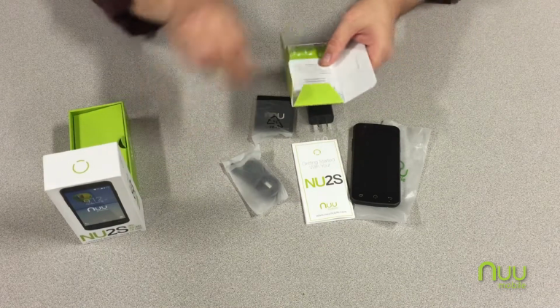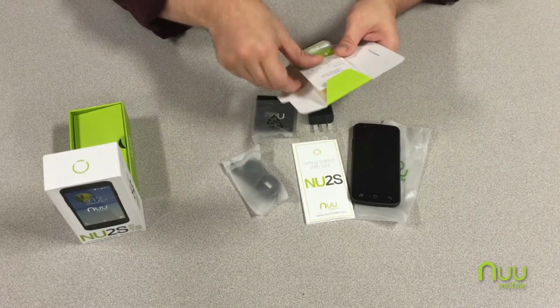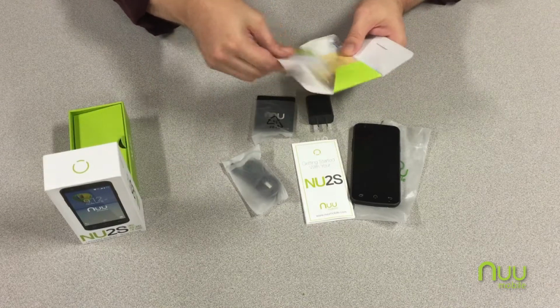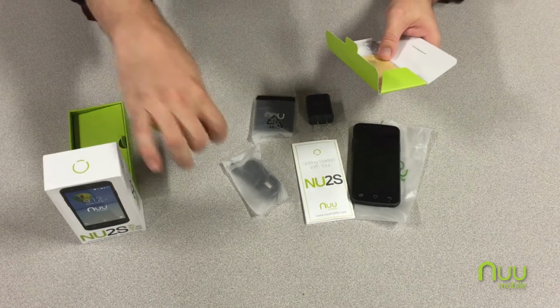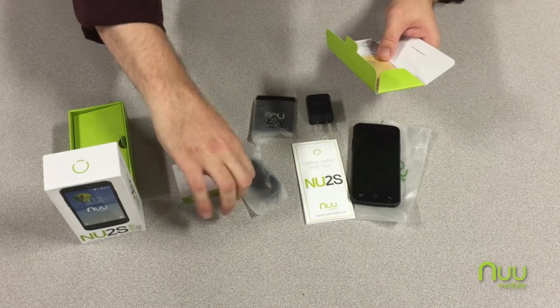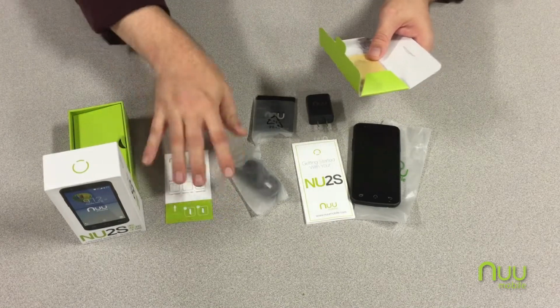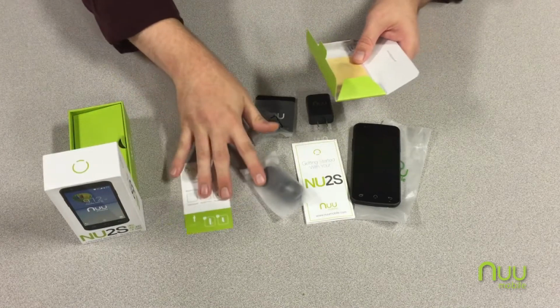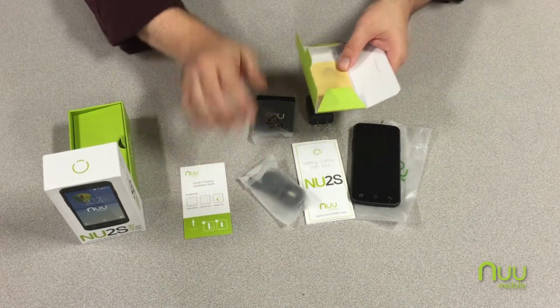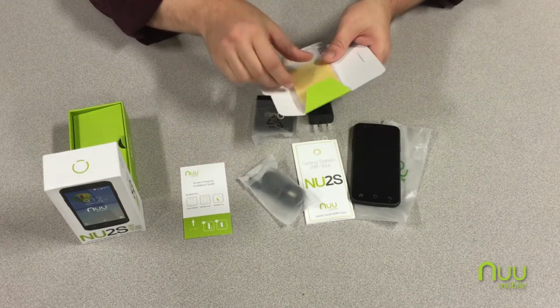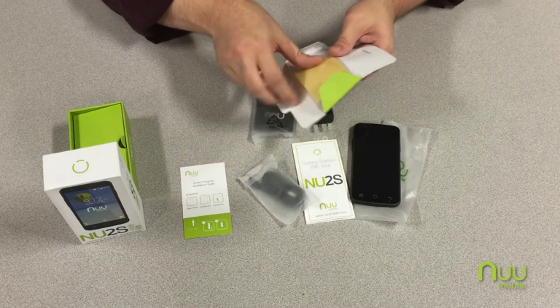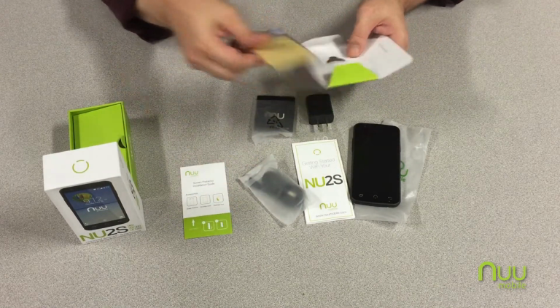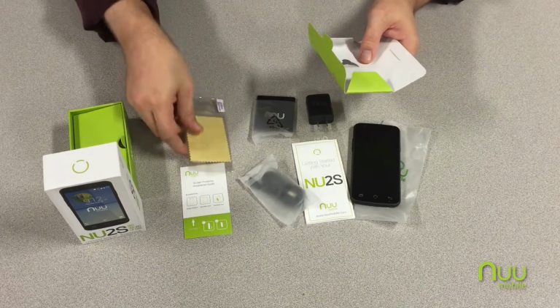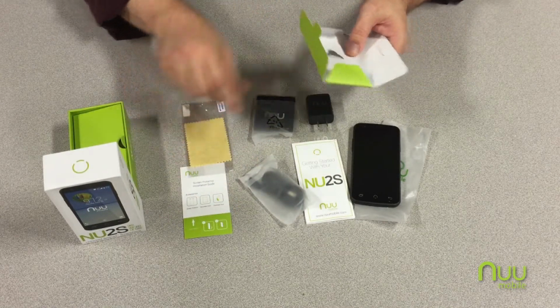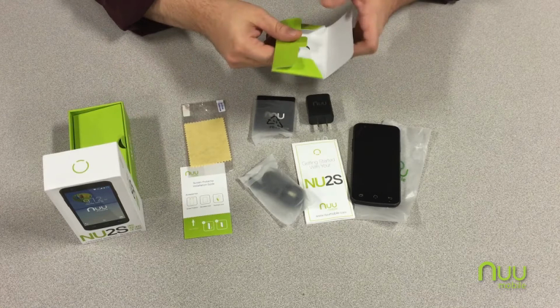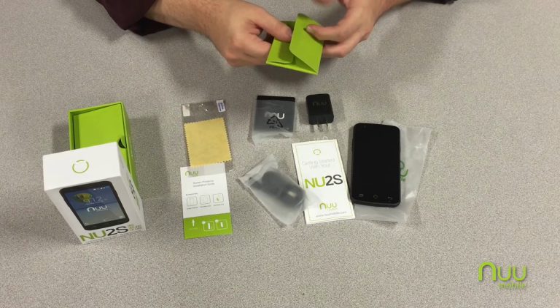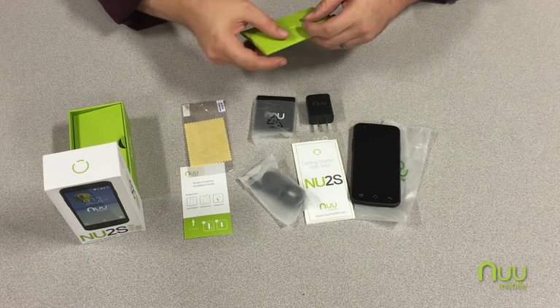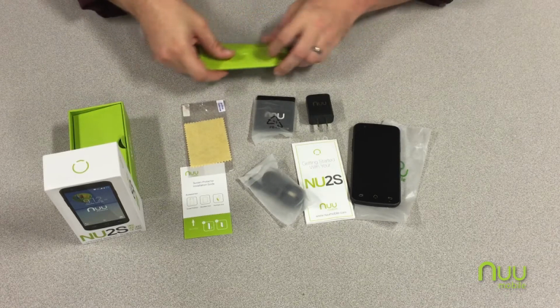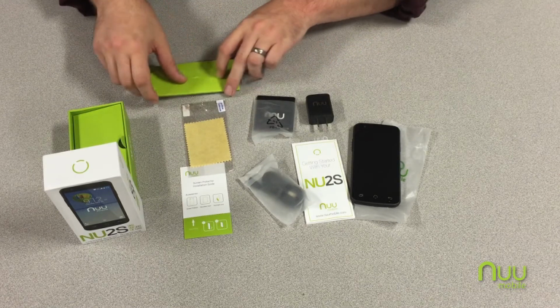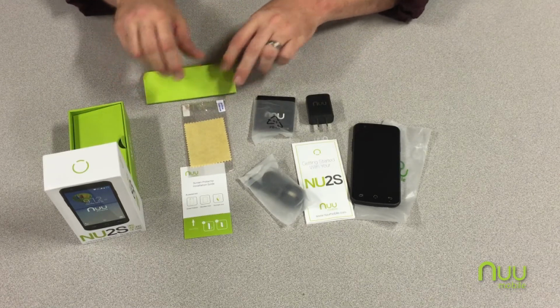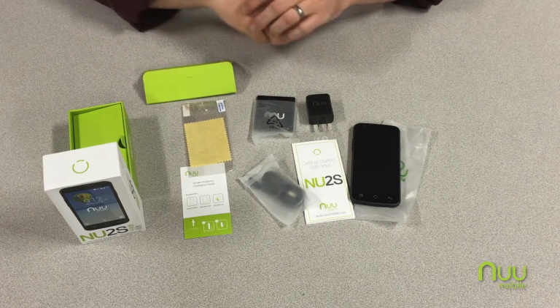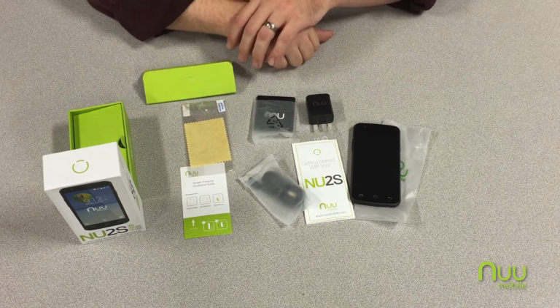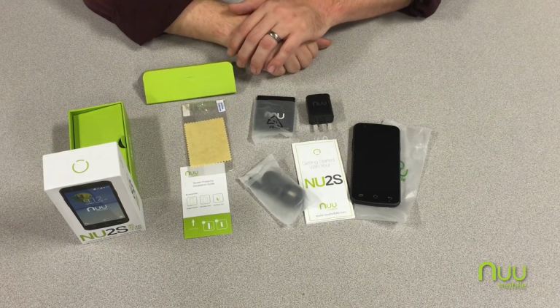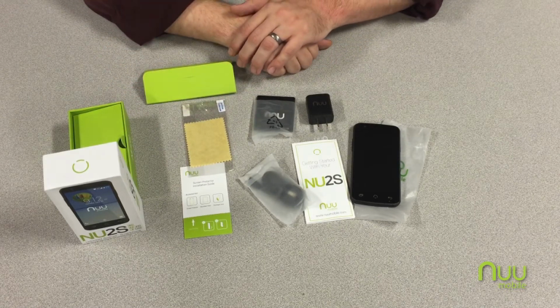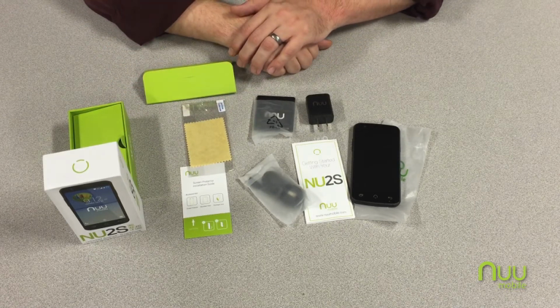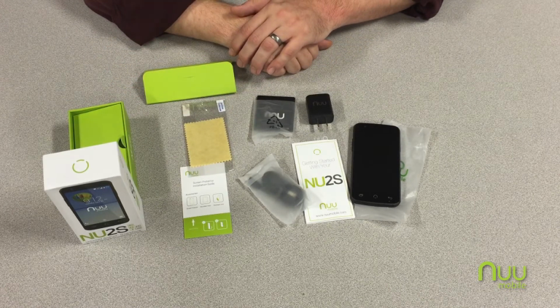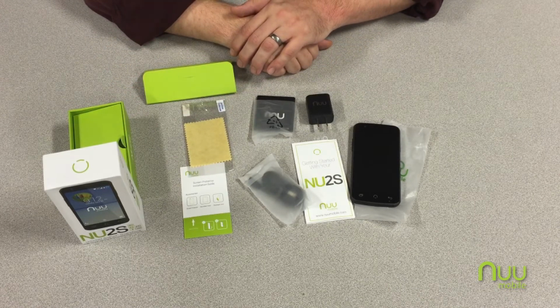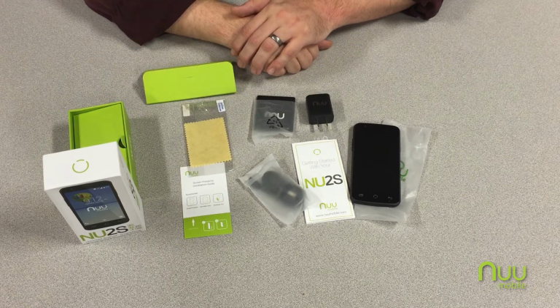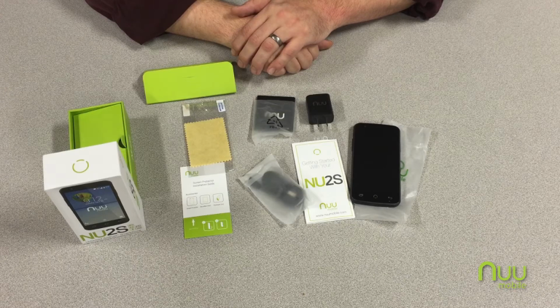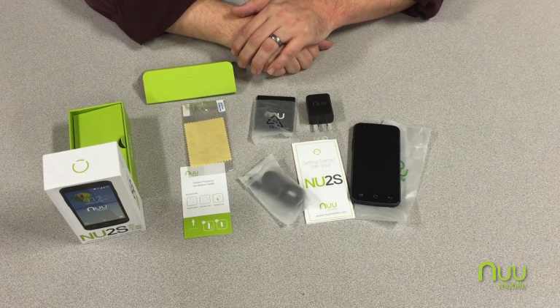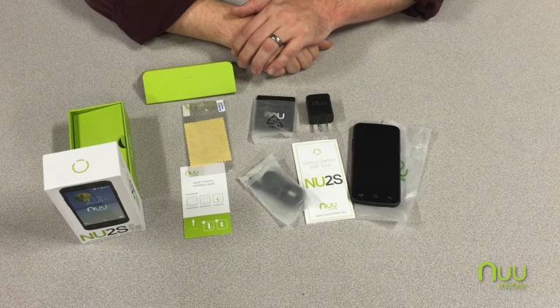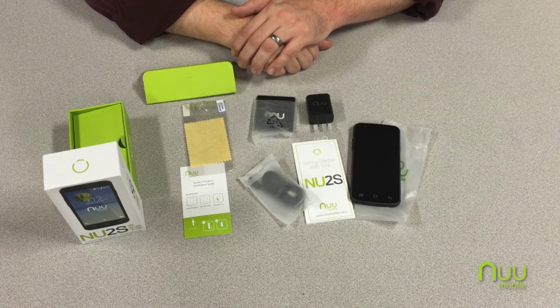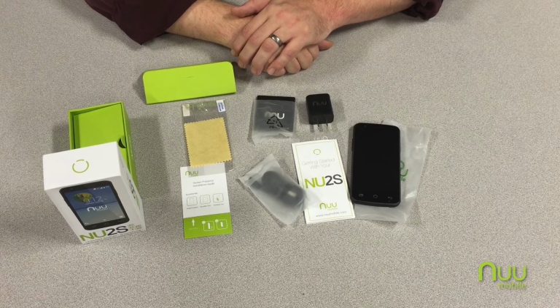The instructions for the included screen protector, the screen protector and cleaner that you'll need to use it properly. And that's everything. Thank you for watching the New Mobile video channel.